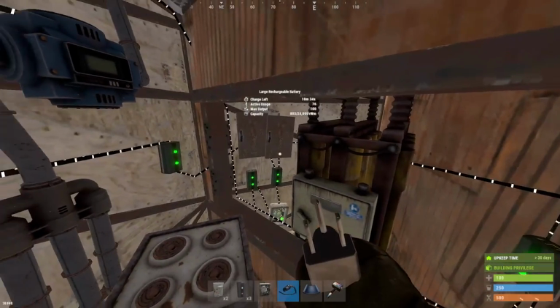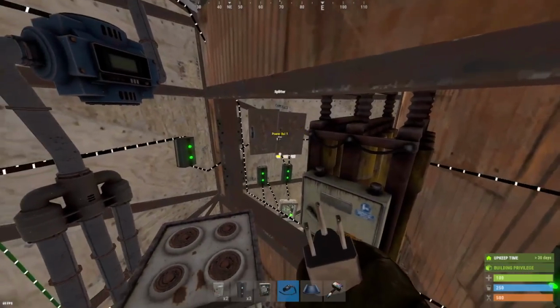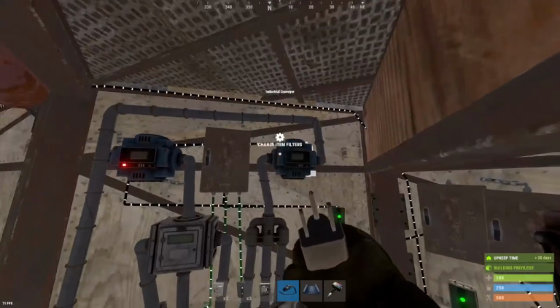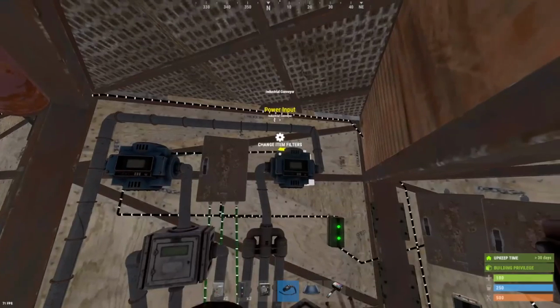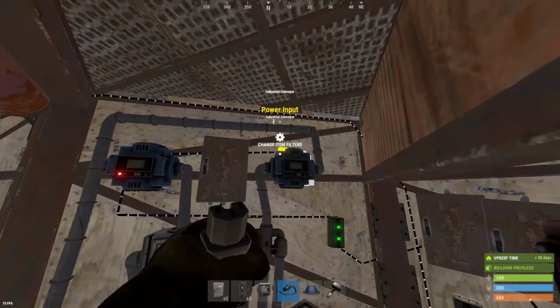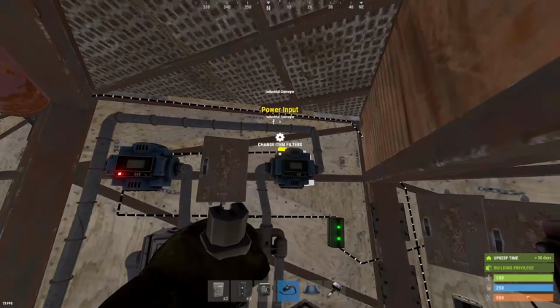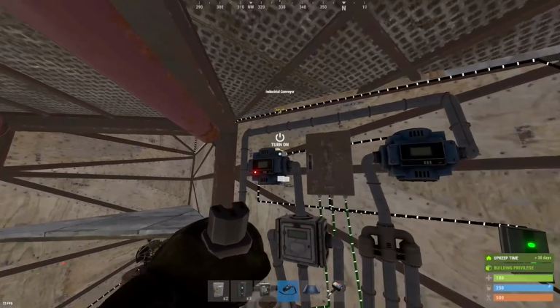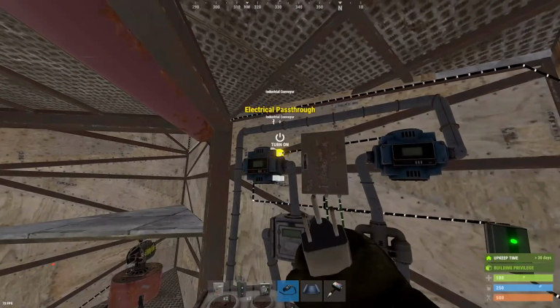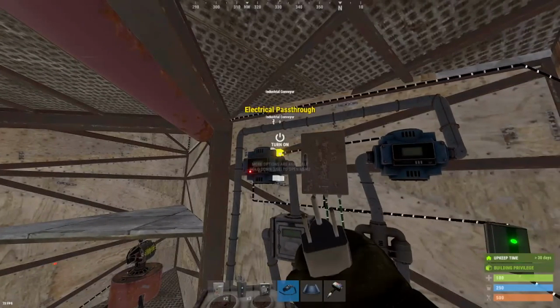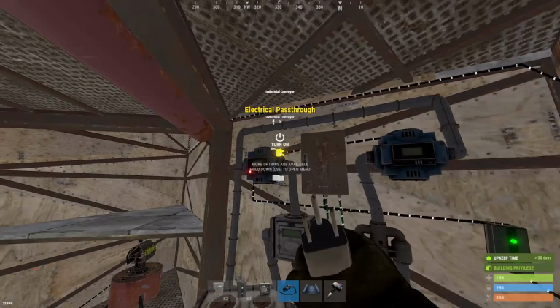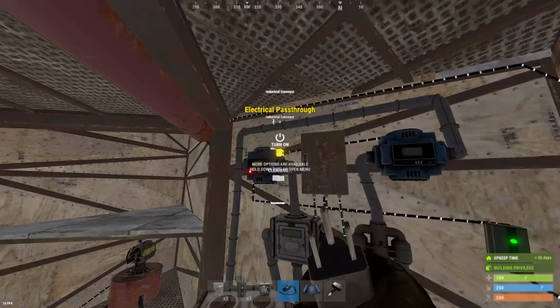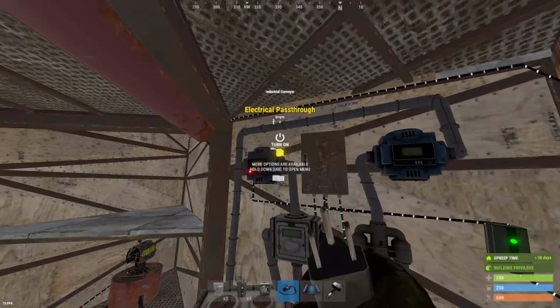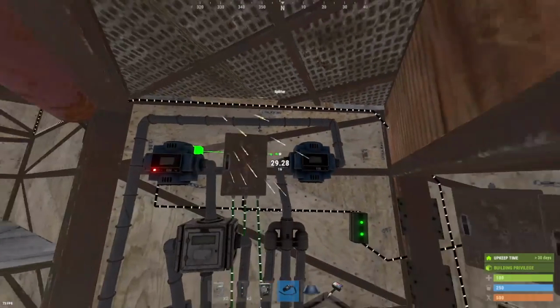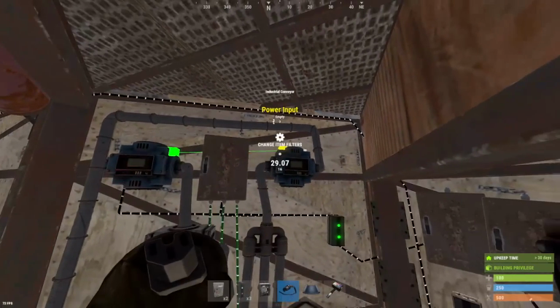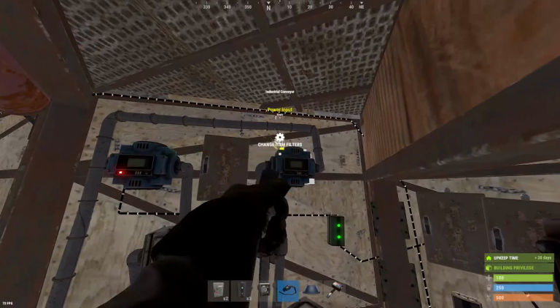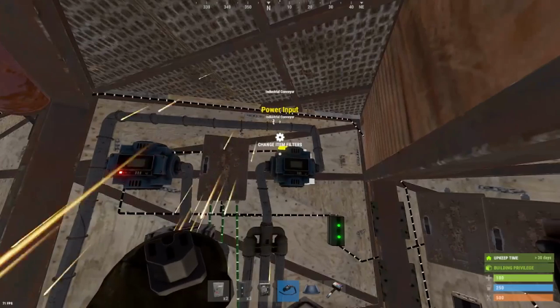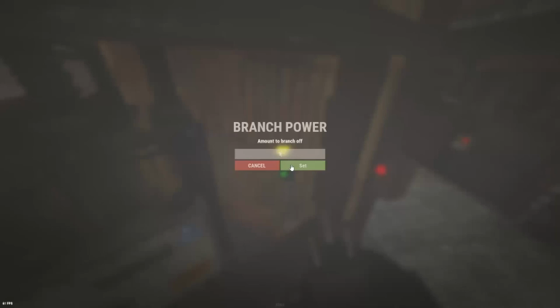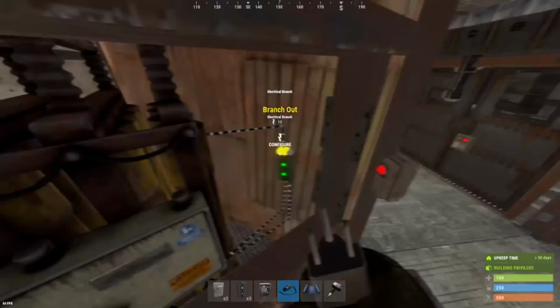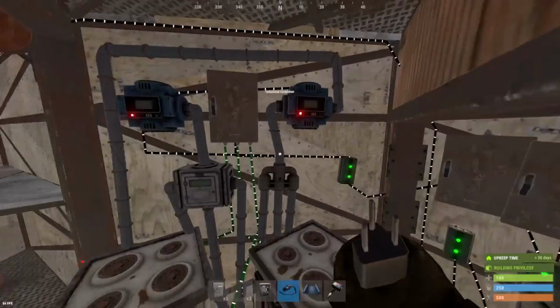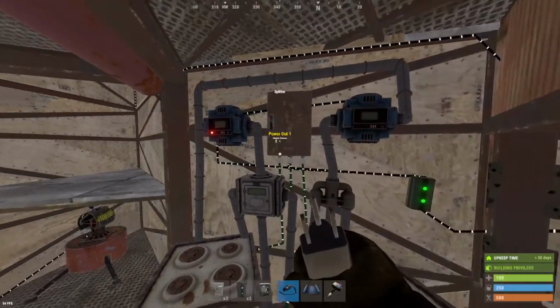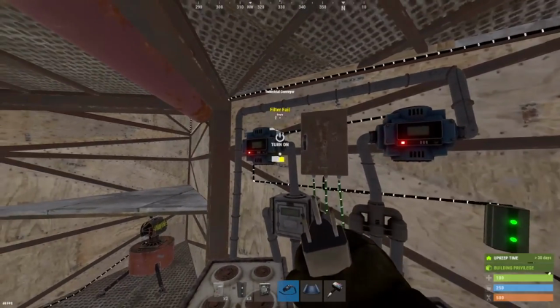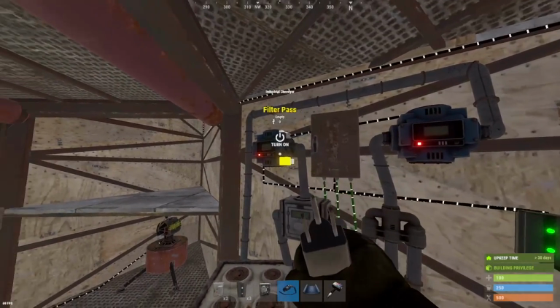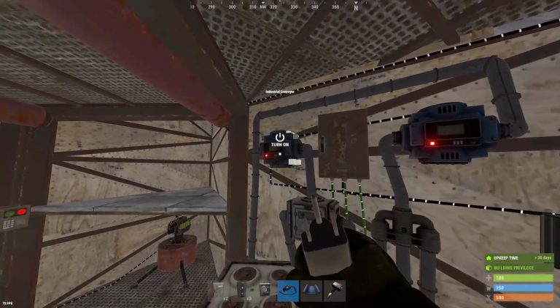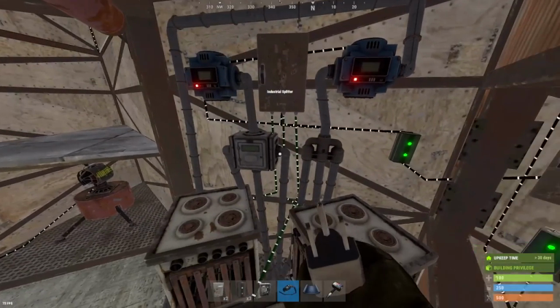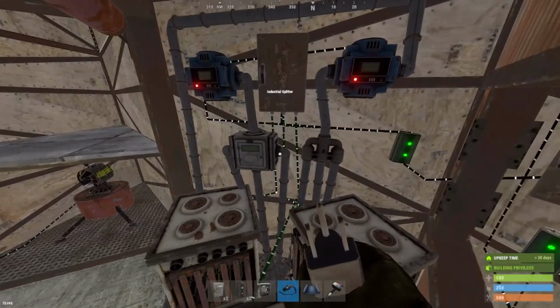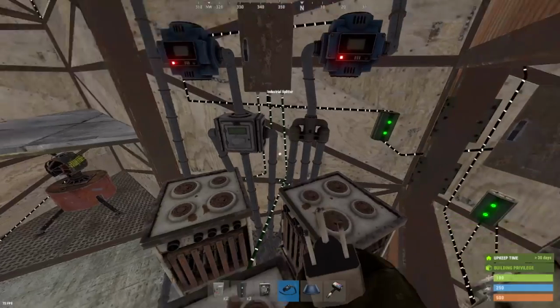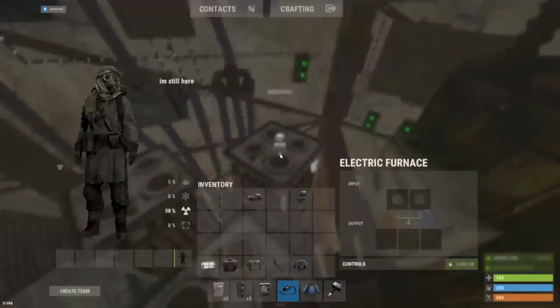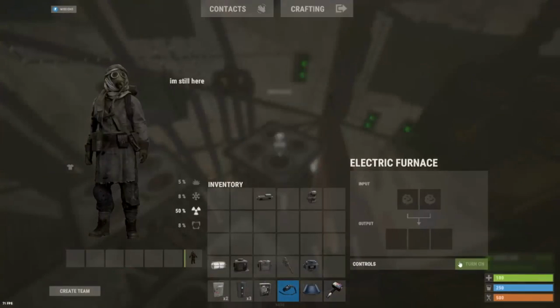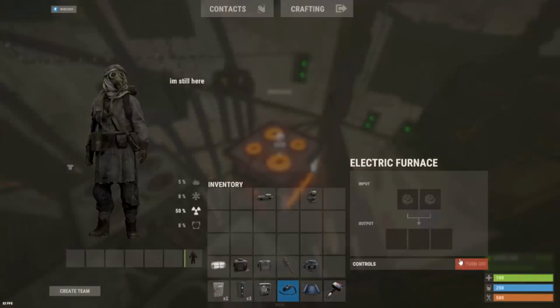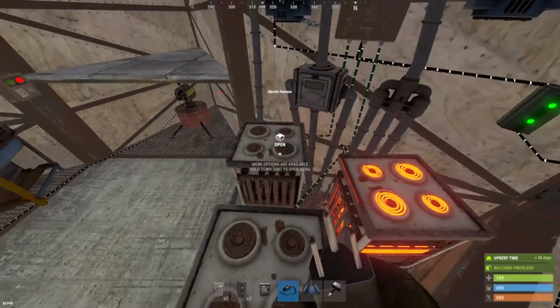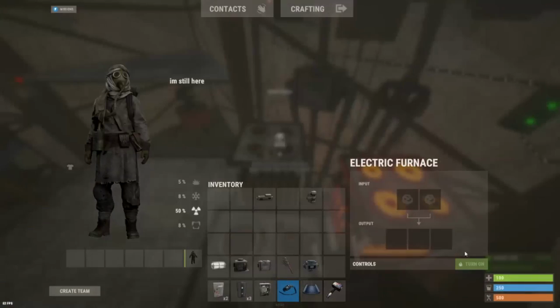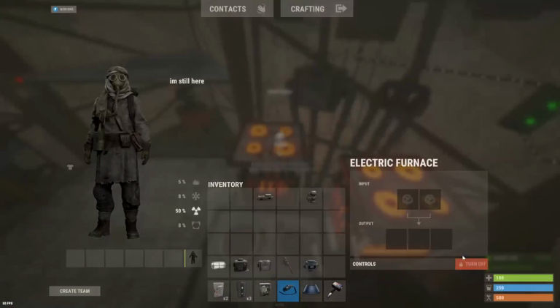And you'll notice we set that first branch to 12, which means we've only got enough to power one conveyor. So if you ever add more conveyors and you need to power it up, just remember that first electrical branch we put down — you'll increase it by one for each conveyor.